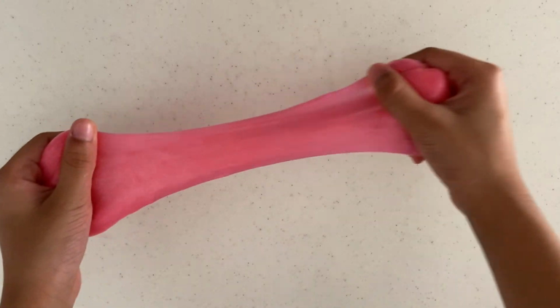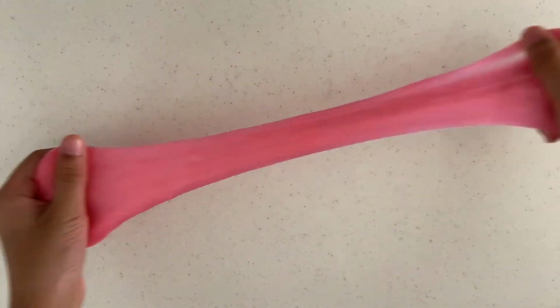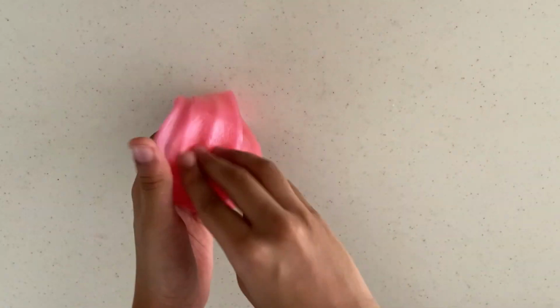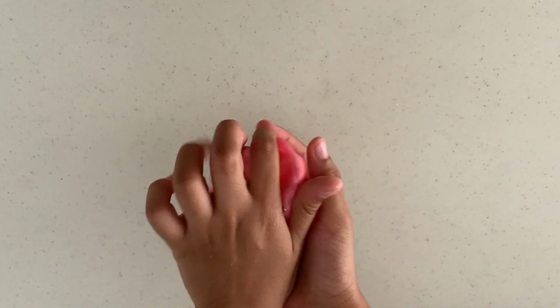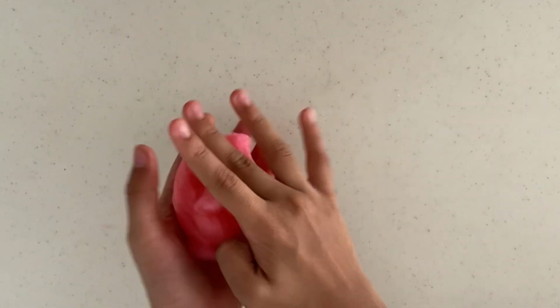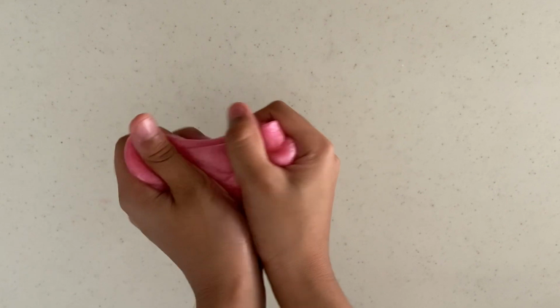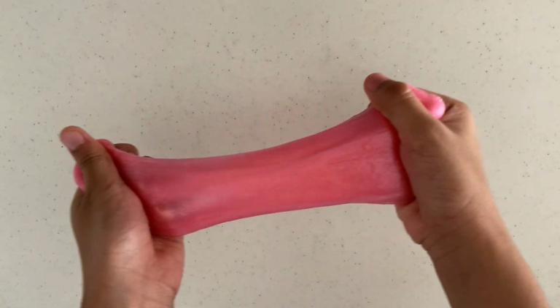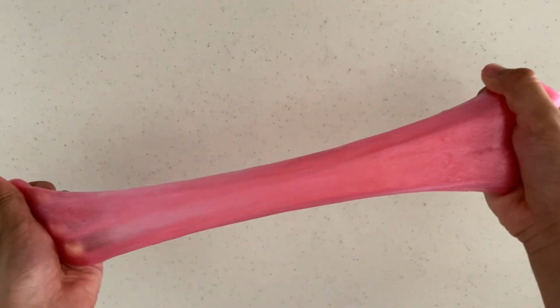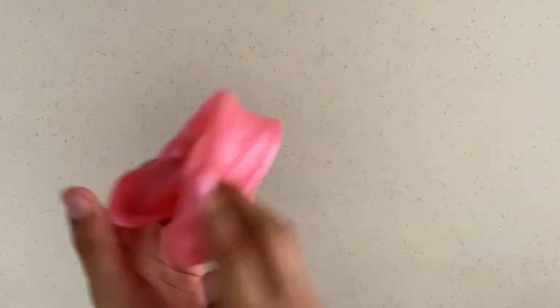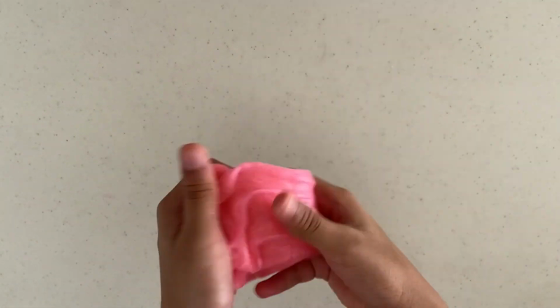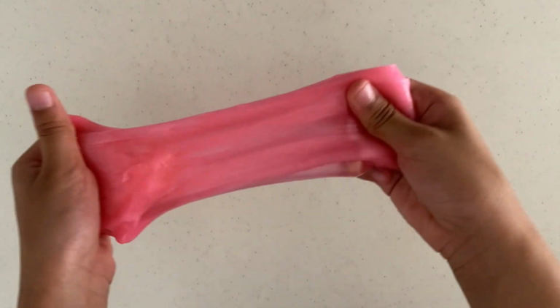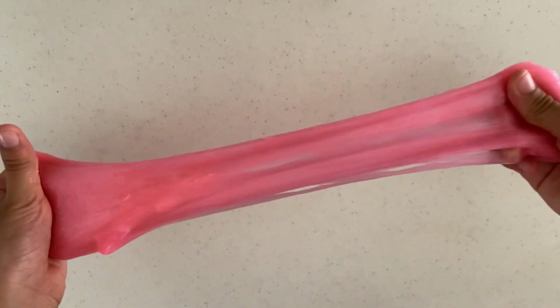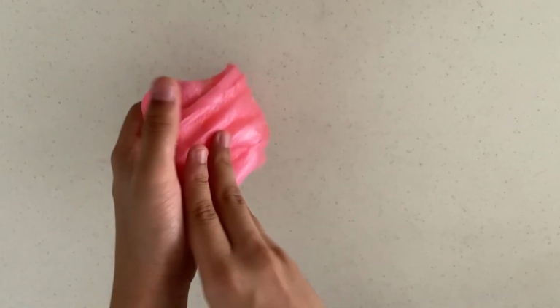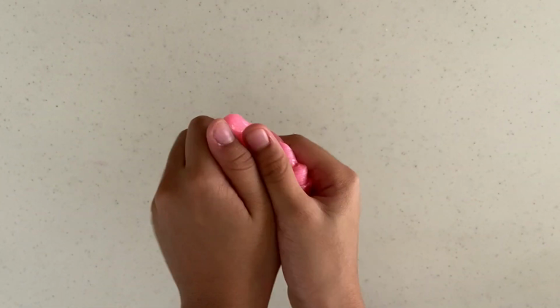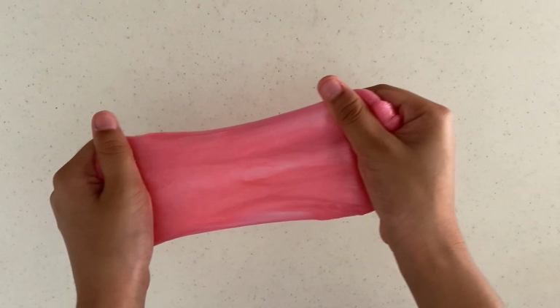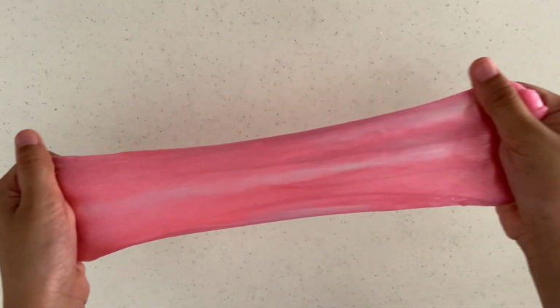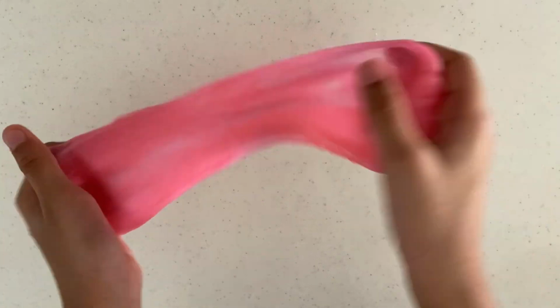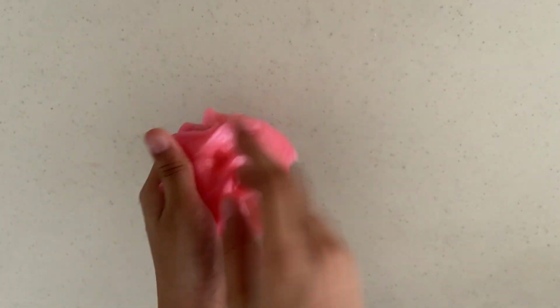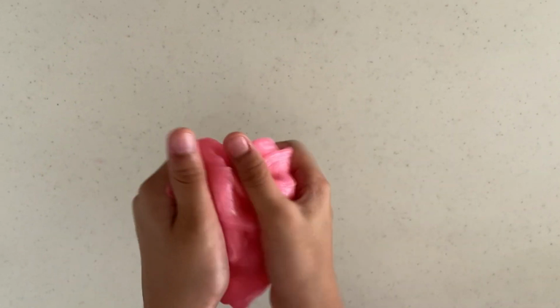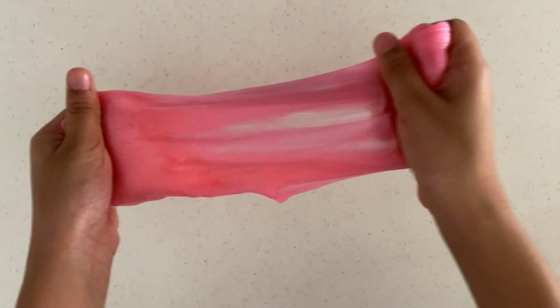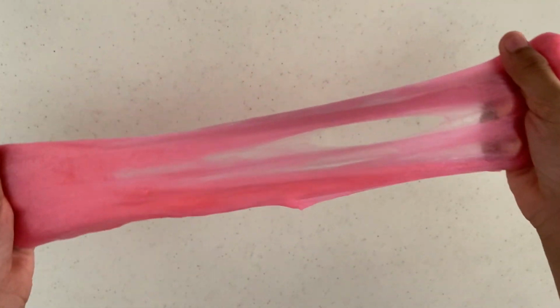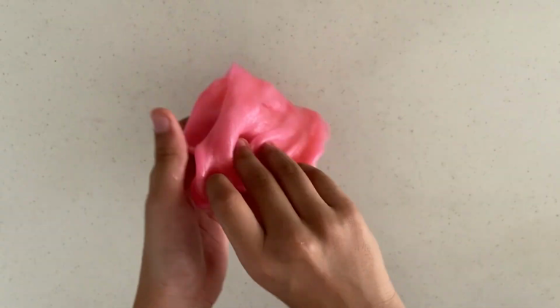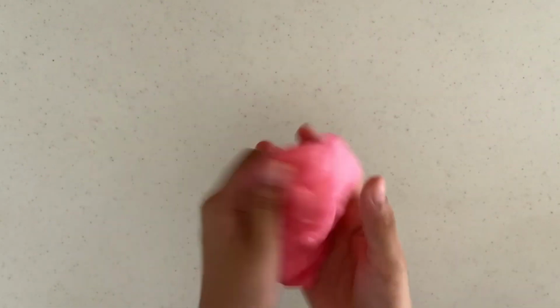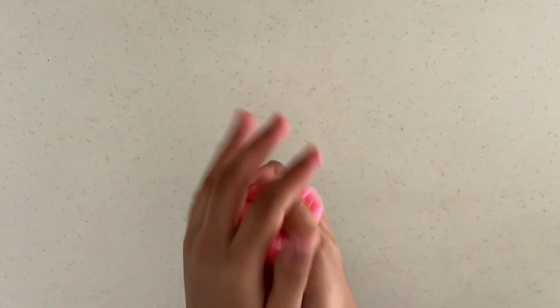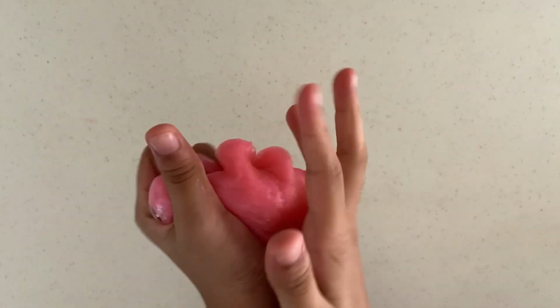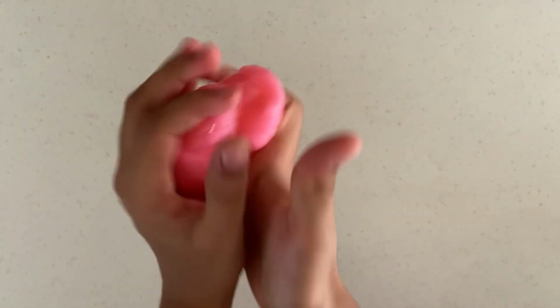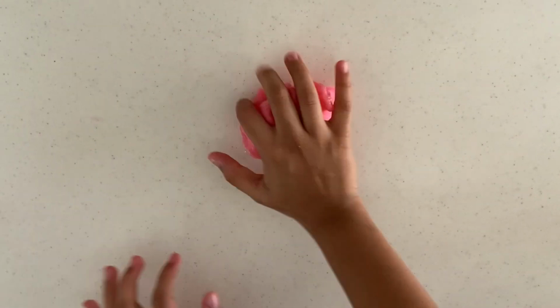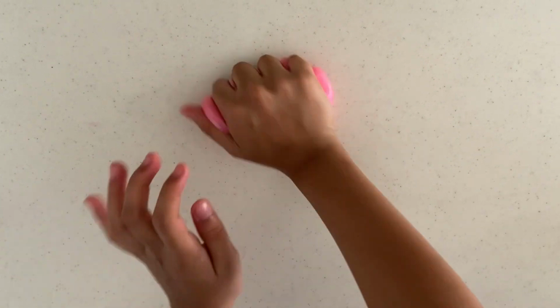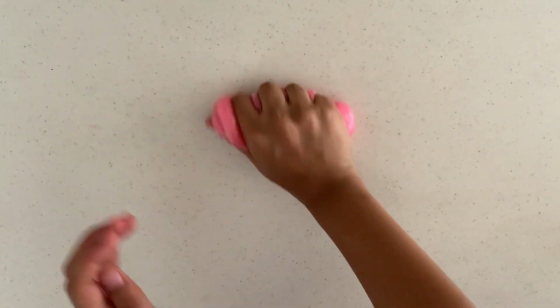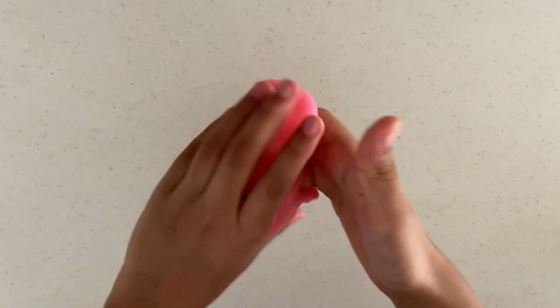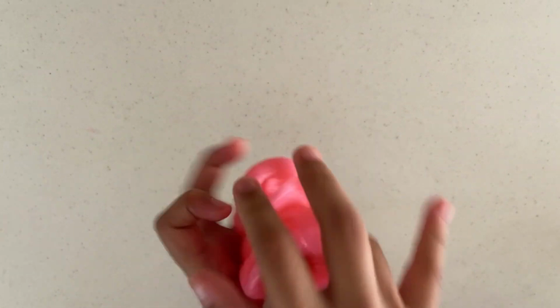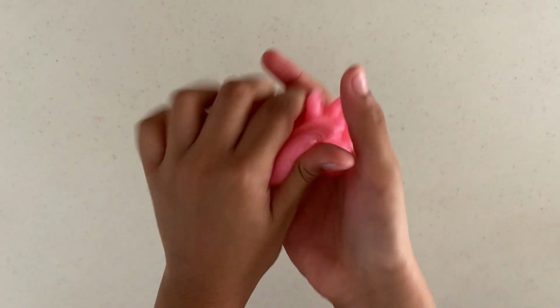When making slime, it's important to be hands-on. Stick your hands in and test the texture. If it's still sticky, add another squirt of lens solution.